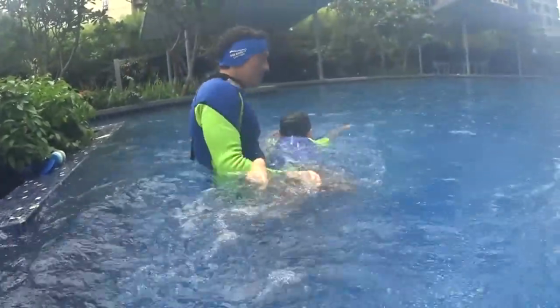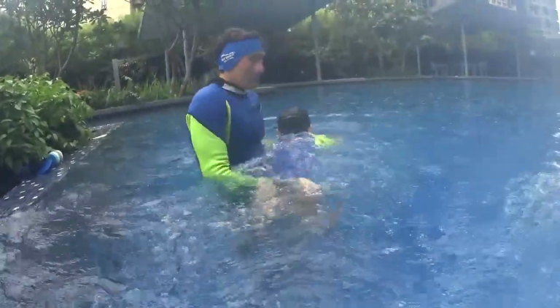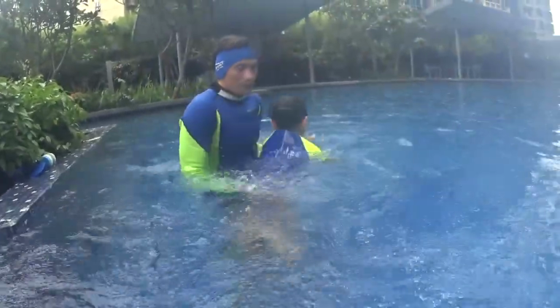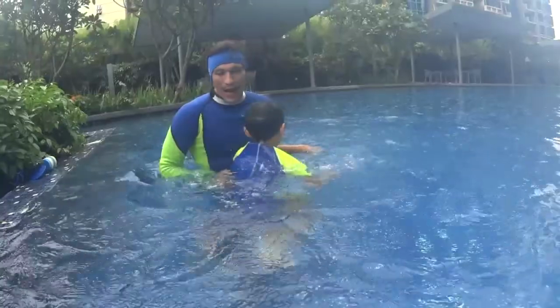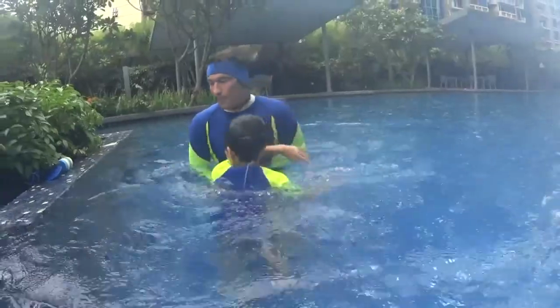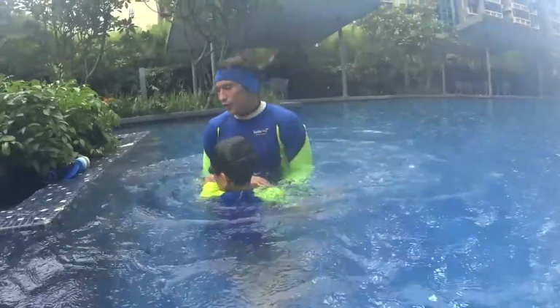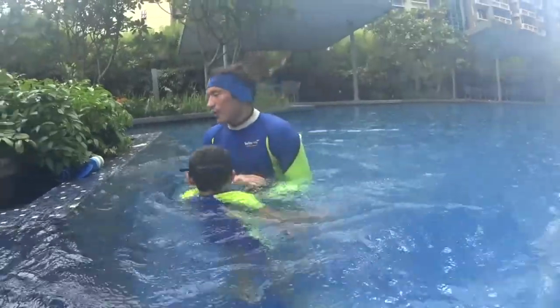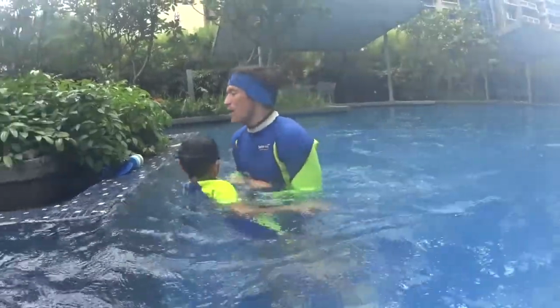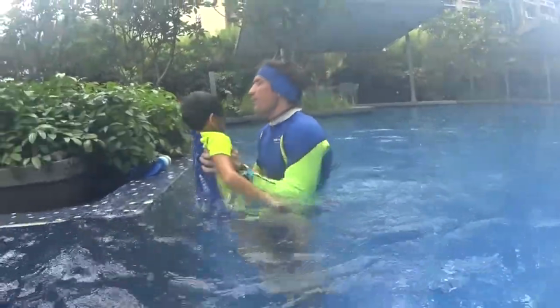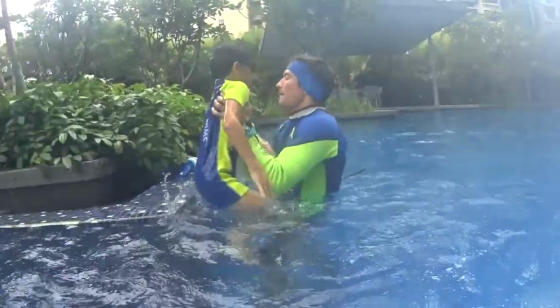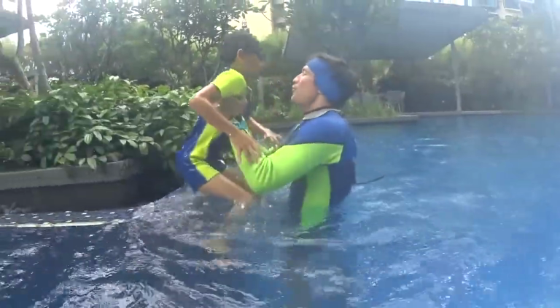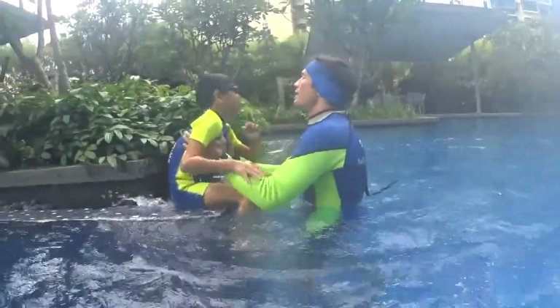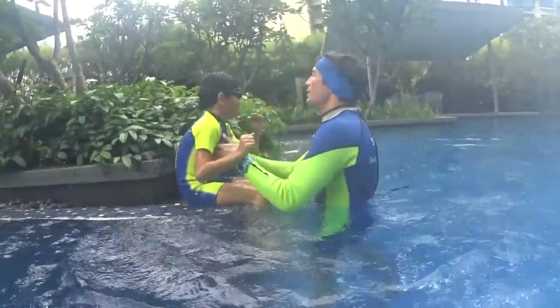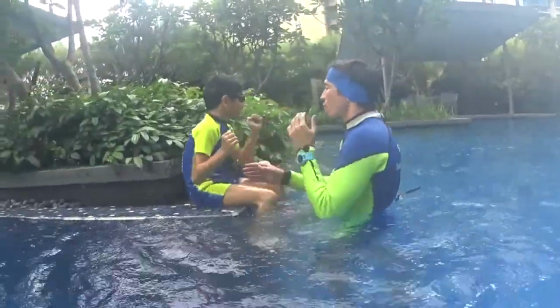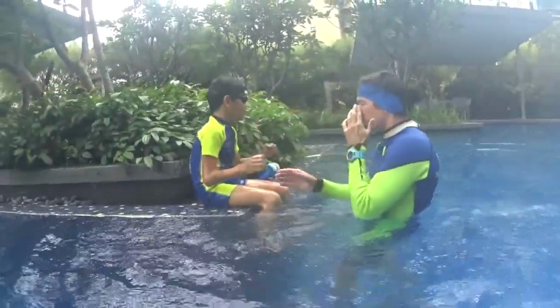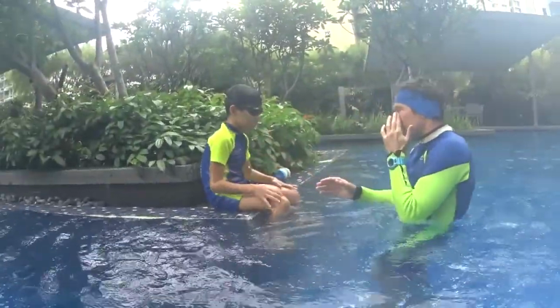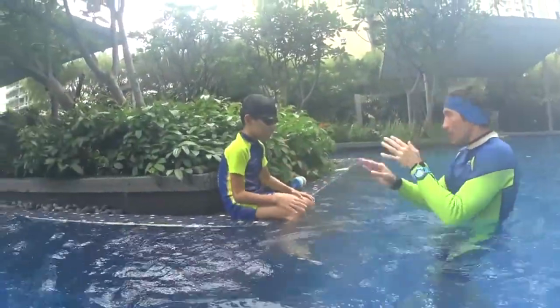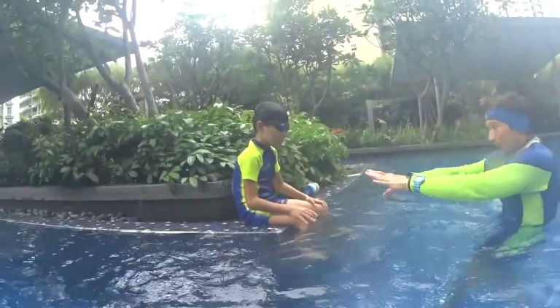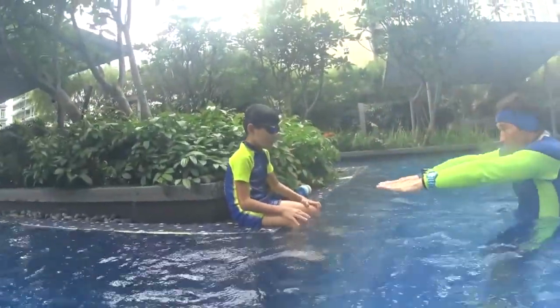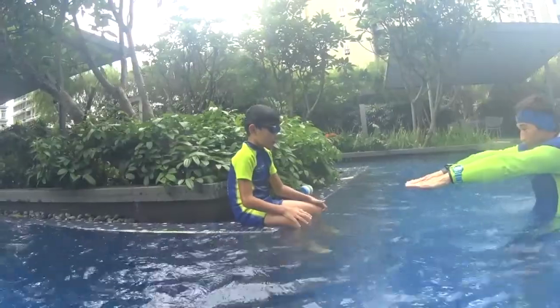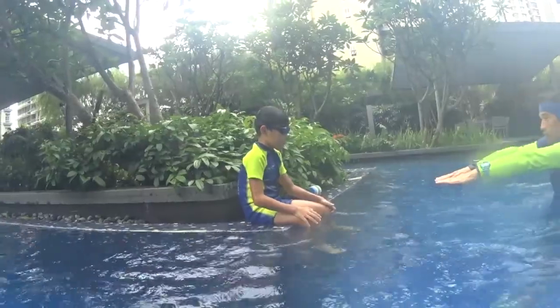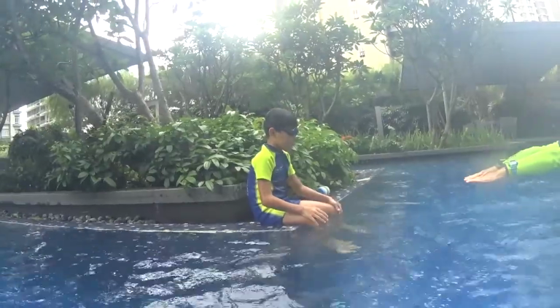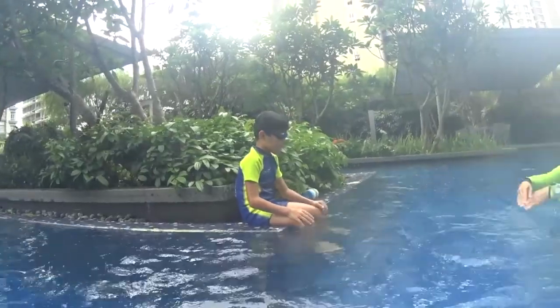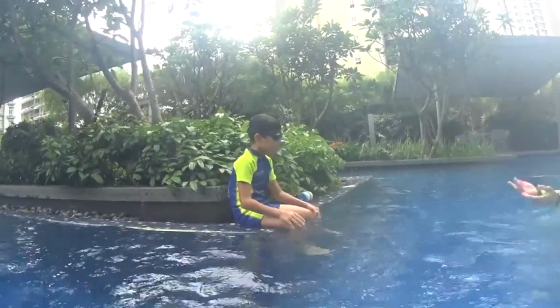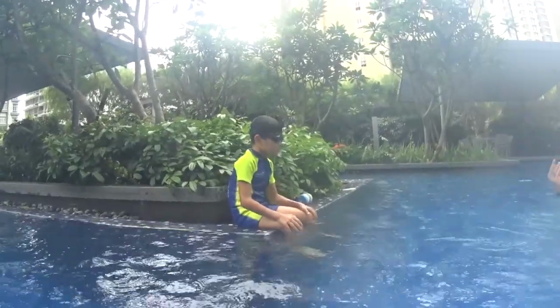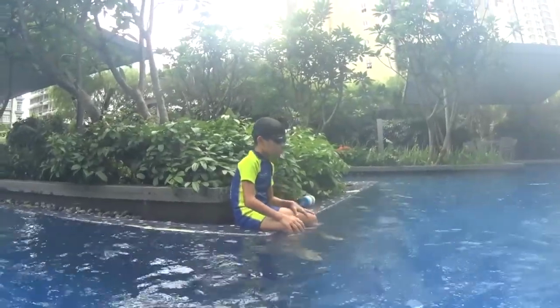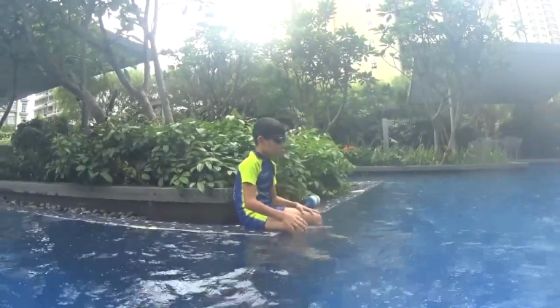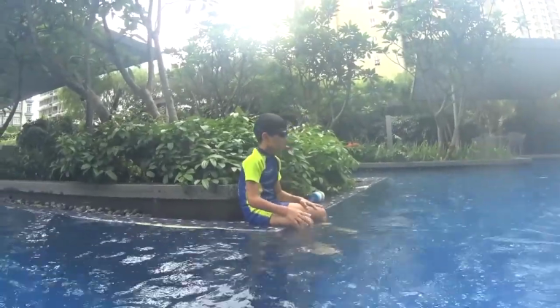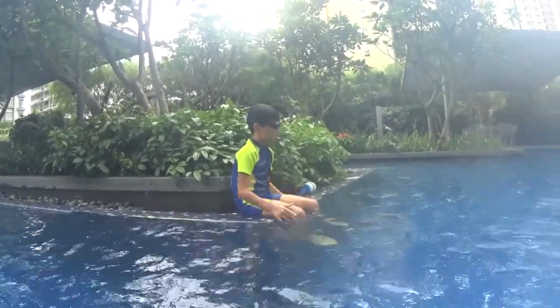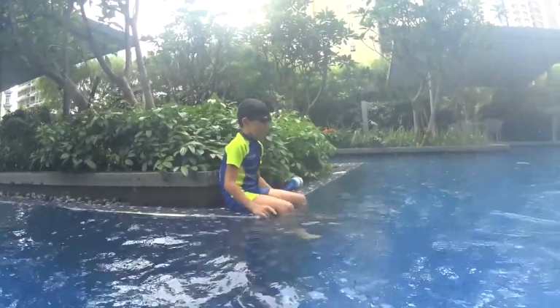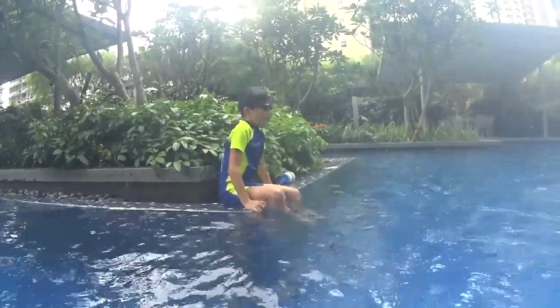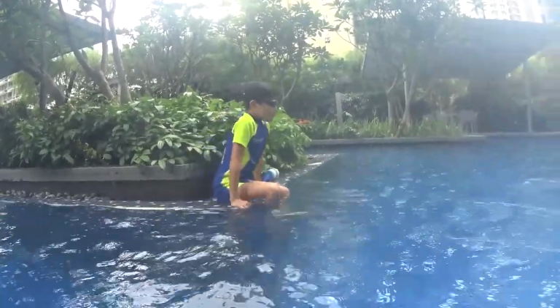So we're going to do the arrow position with breaststroke kick. You cannot breathe — stretch your hands forward and just kick until you reach me. Okay? Let's go.